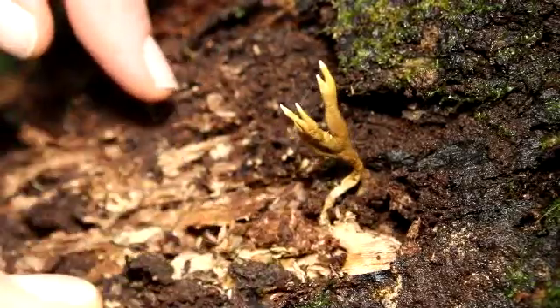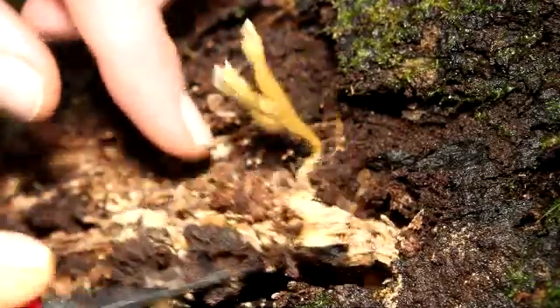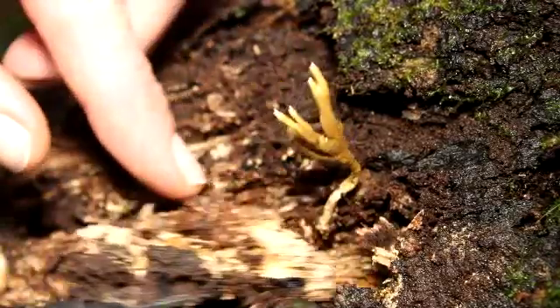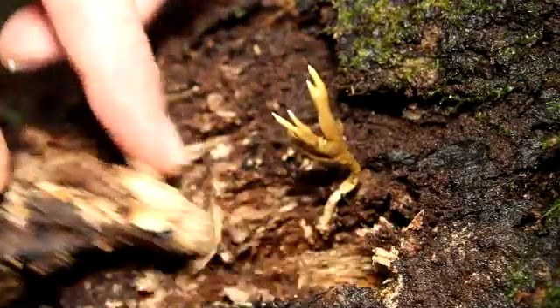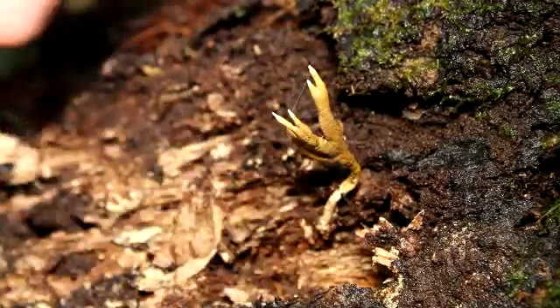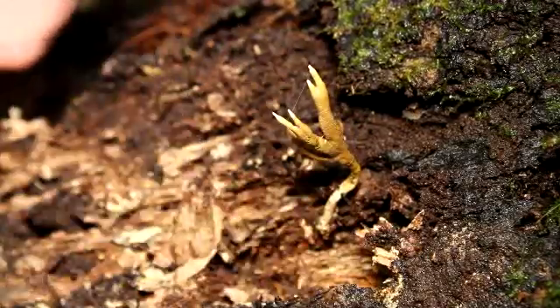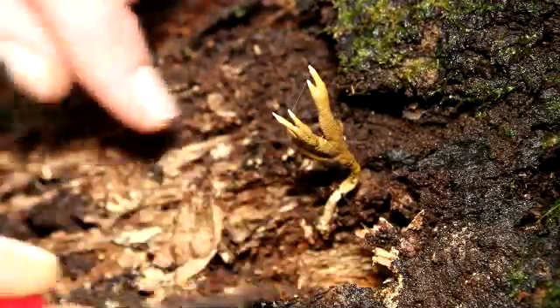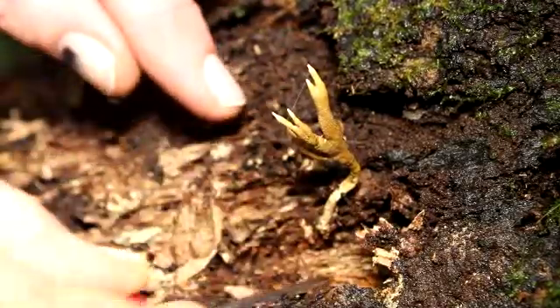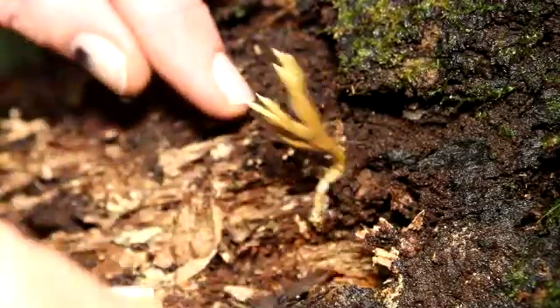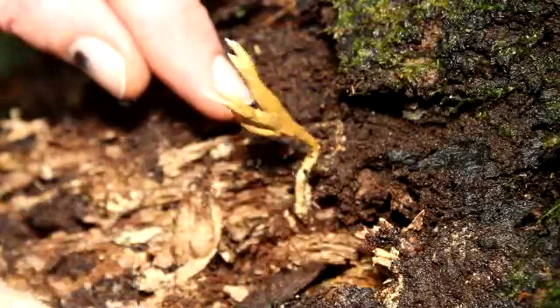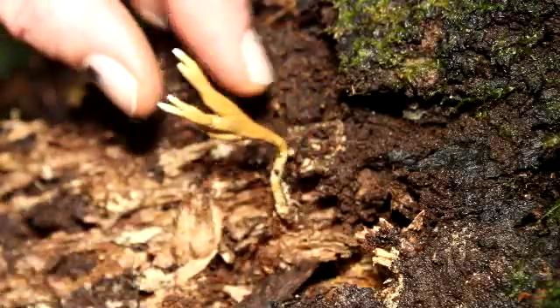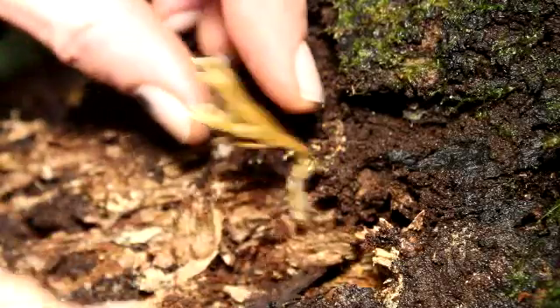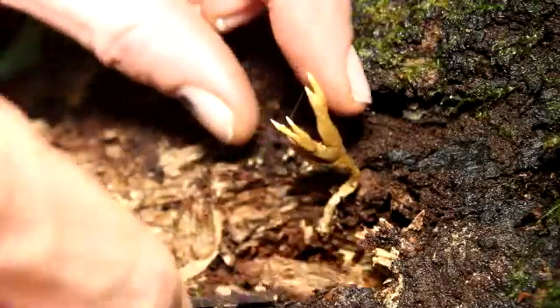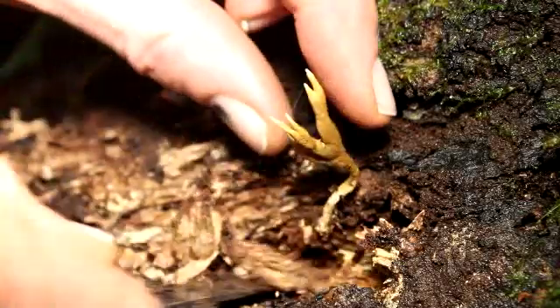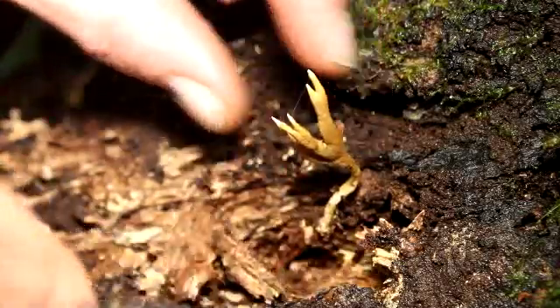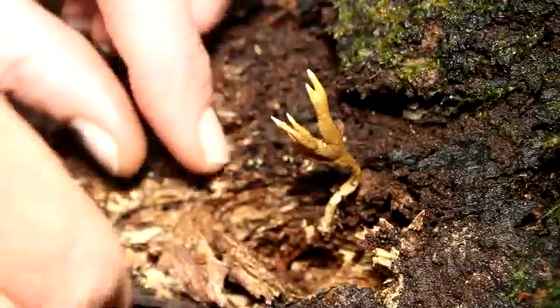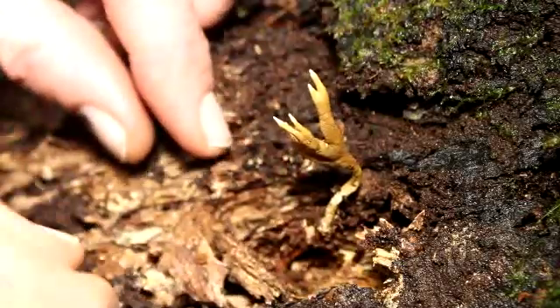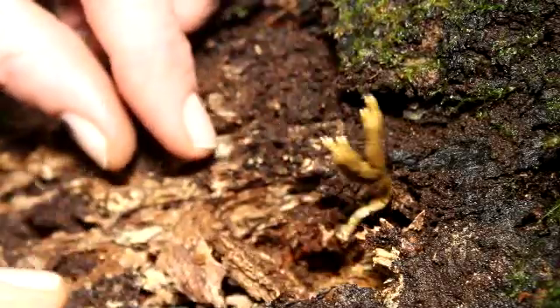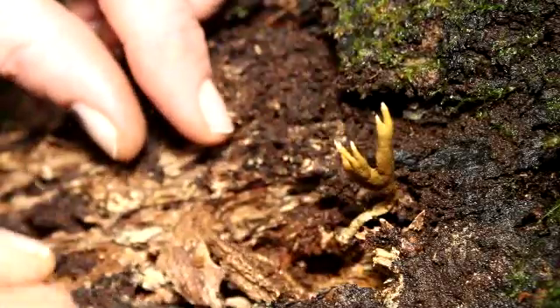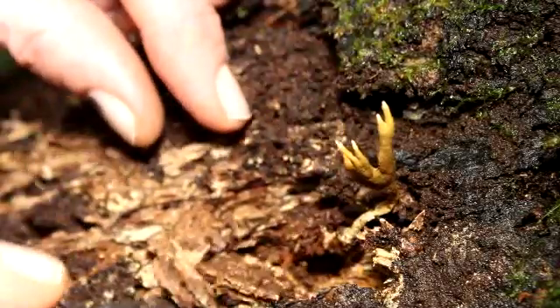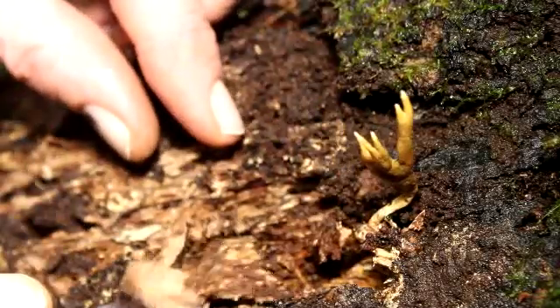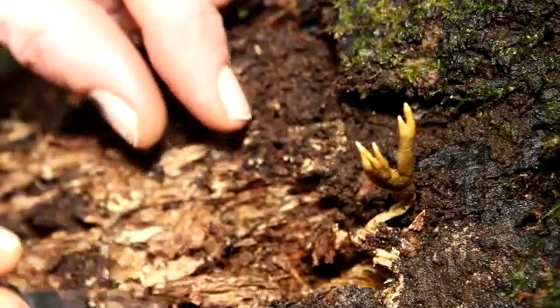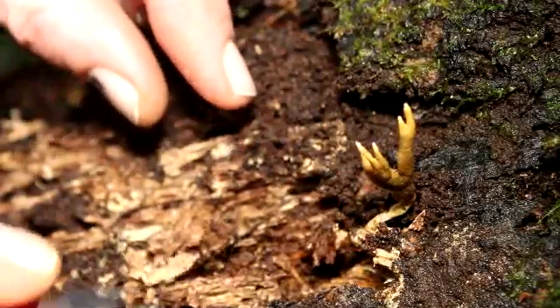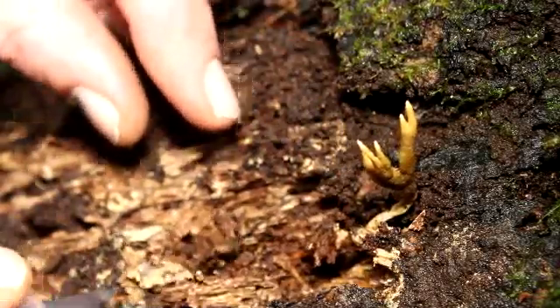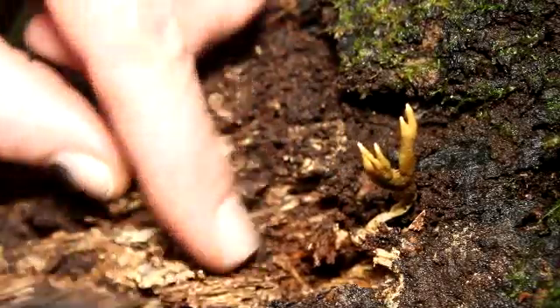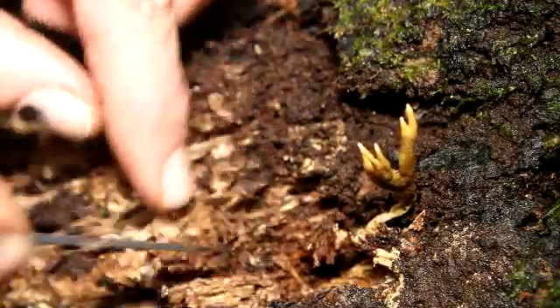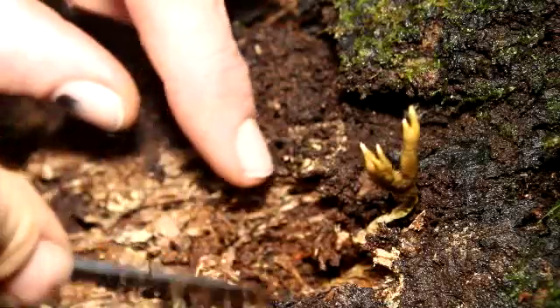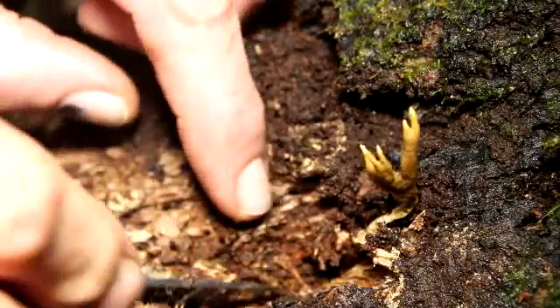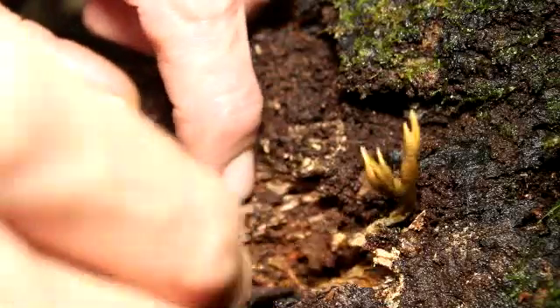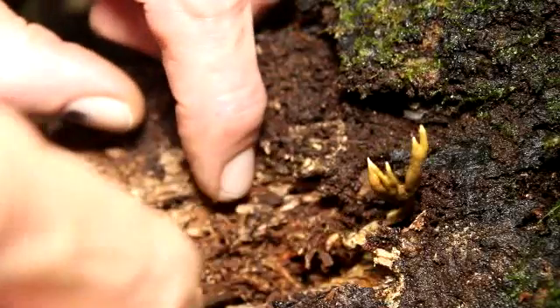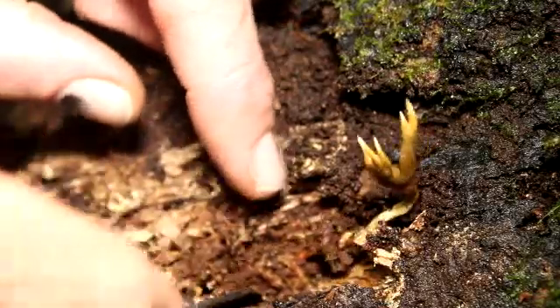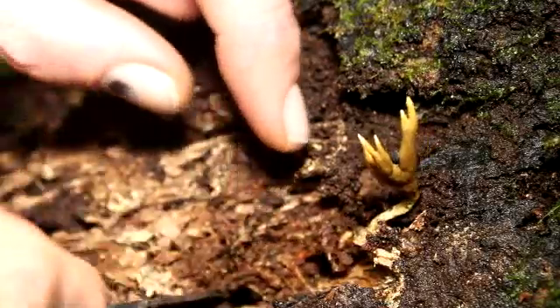And we'll see if we got it here. You can see — there we go, we're seeing something. Look at that. They can go for quite a ways.